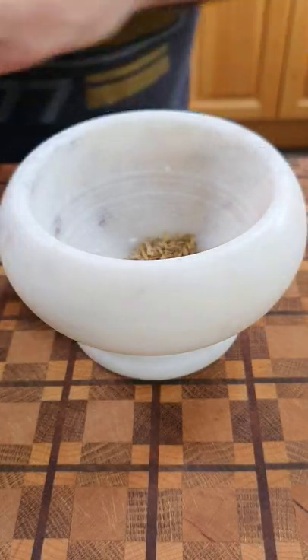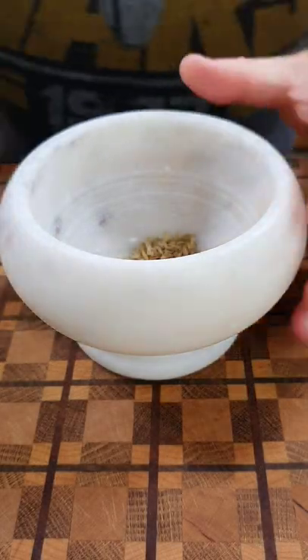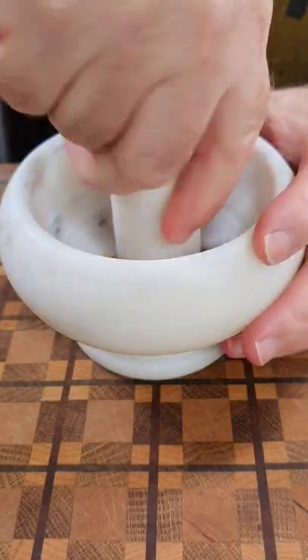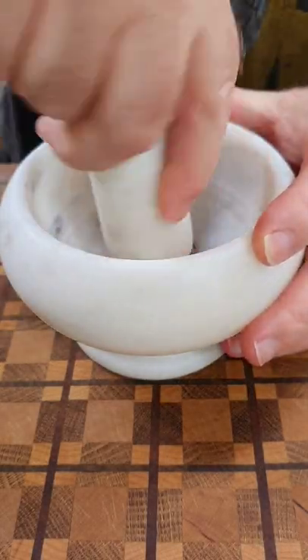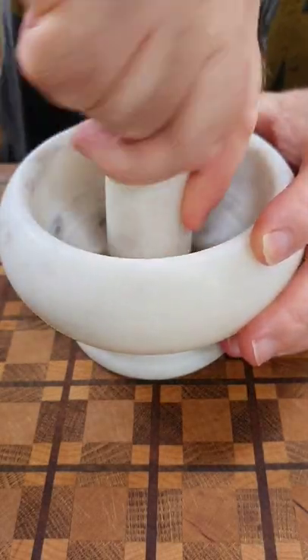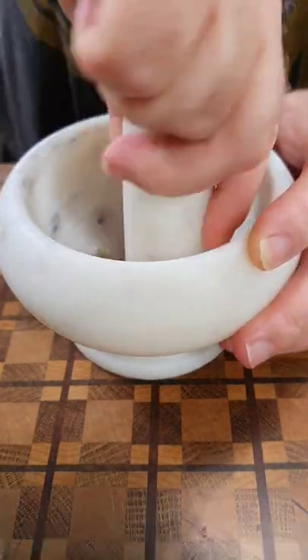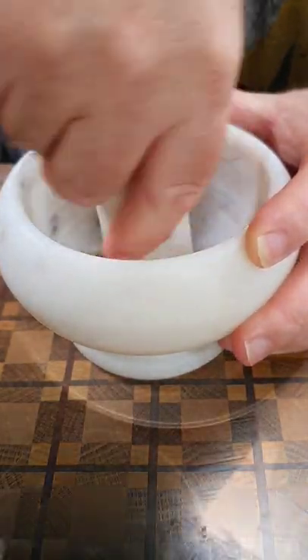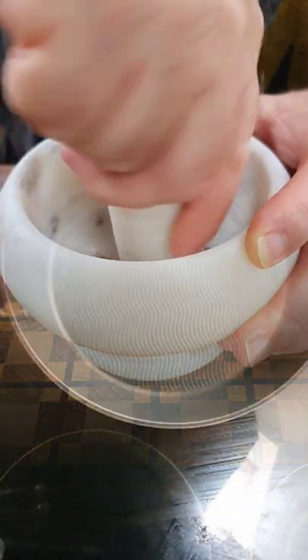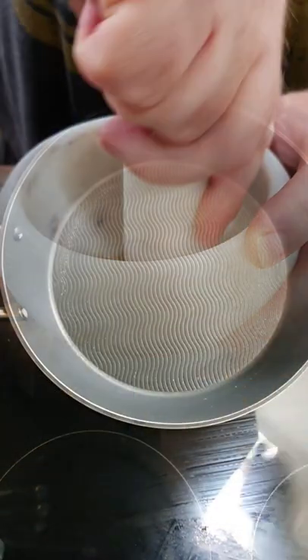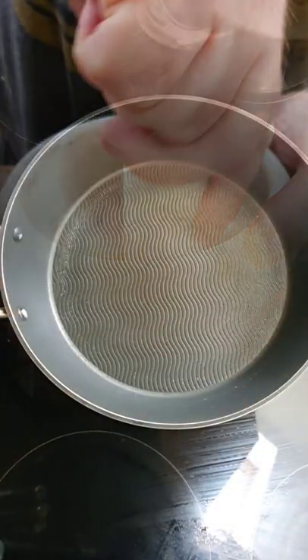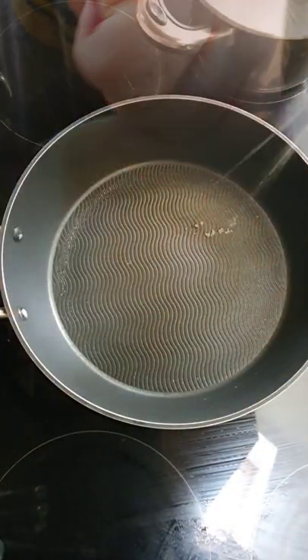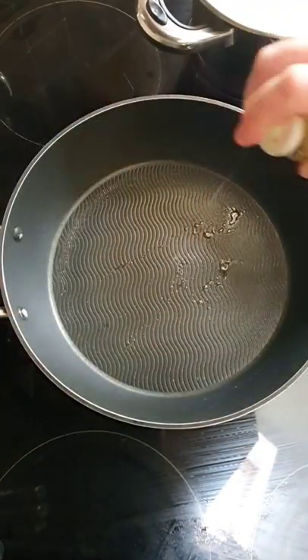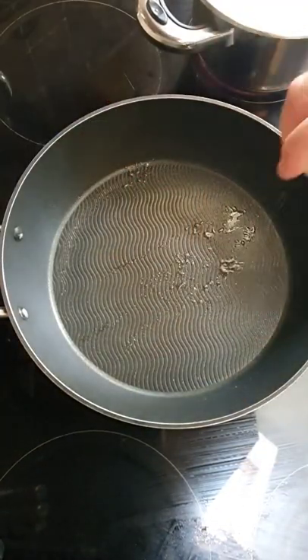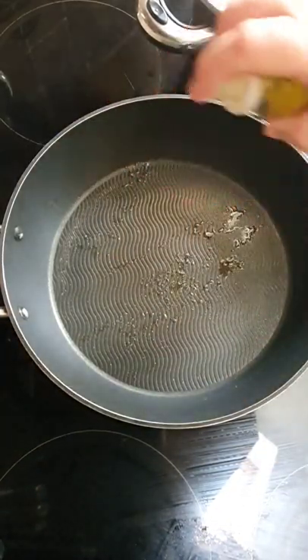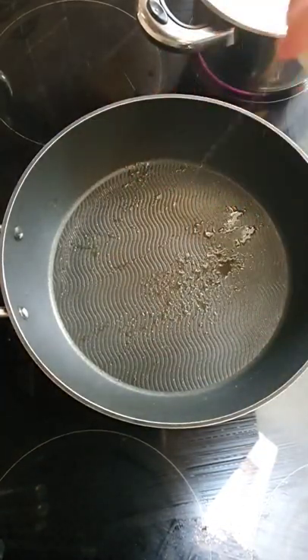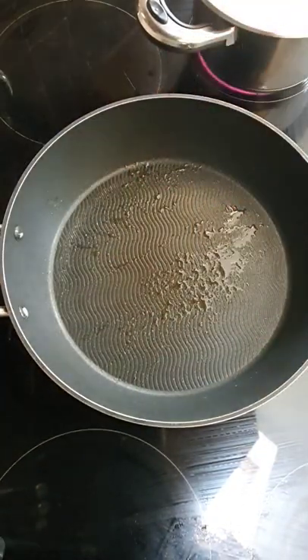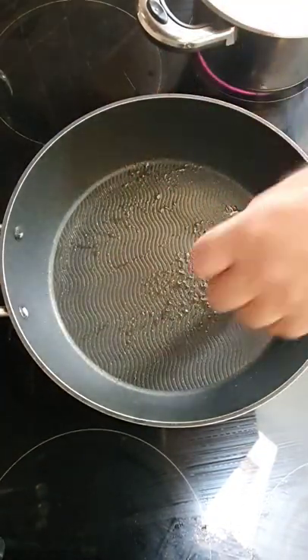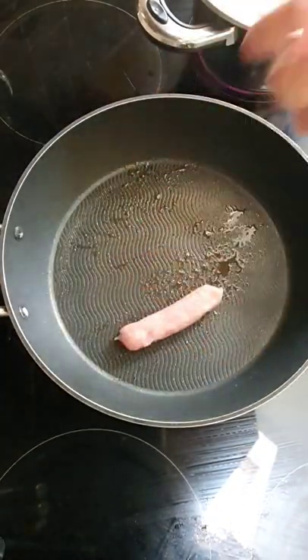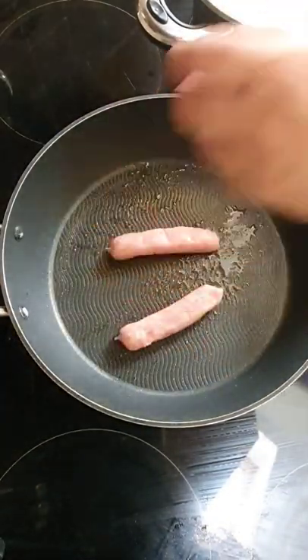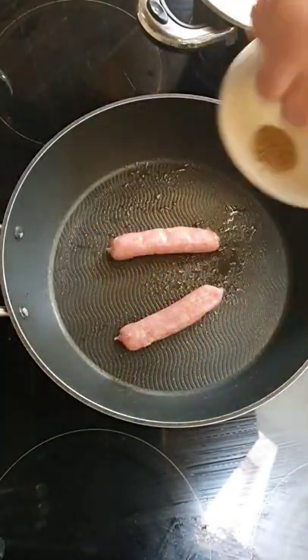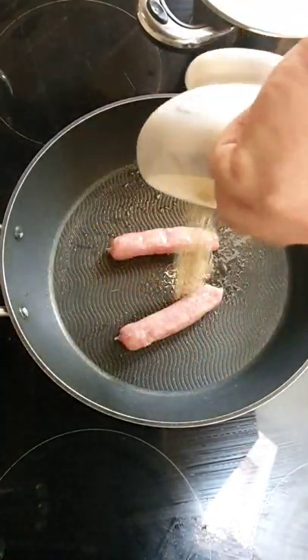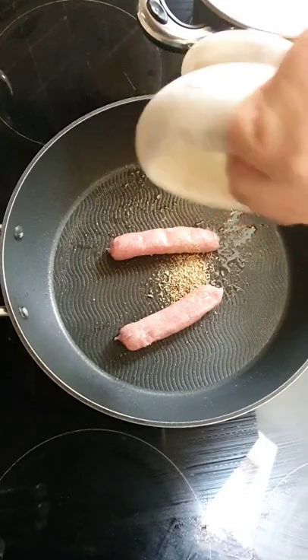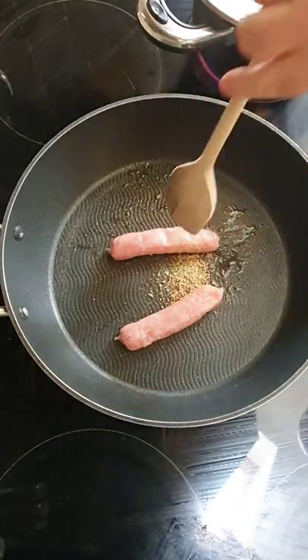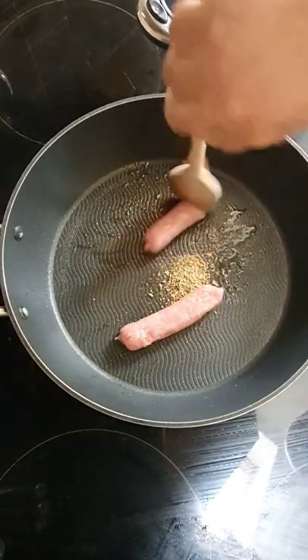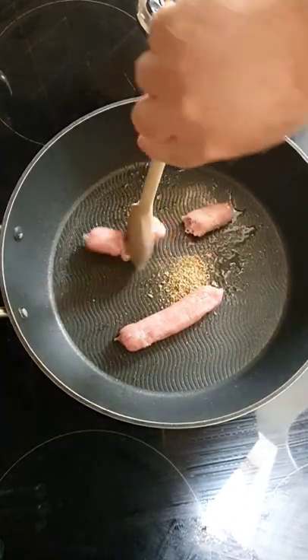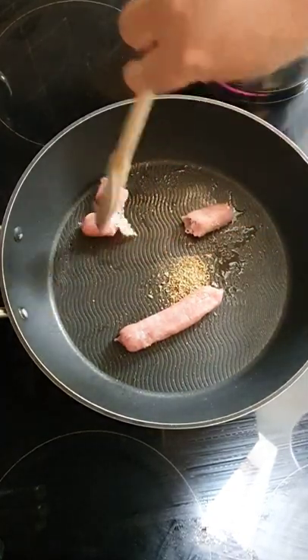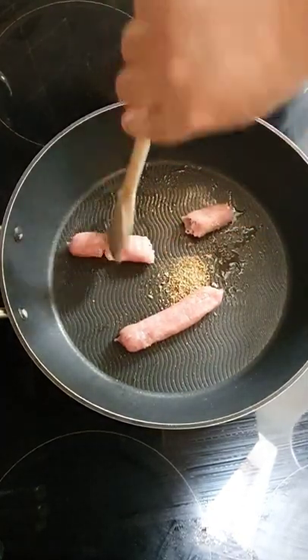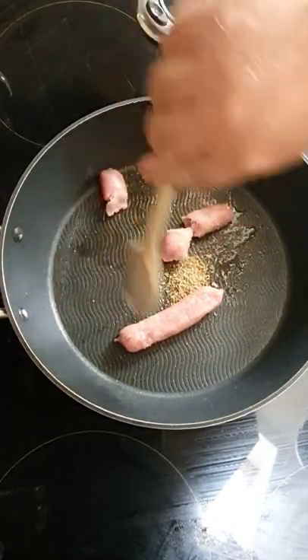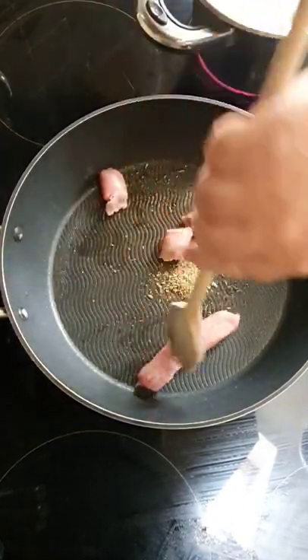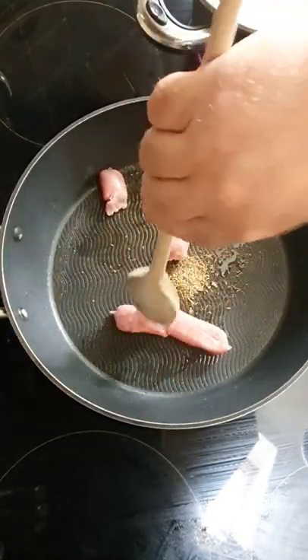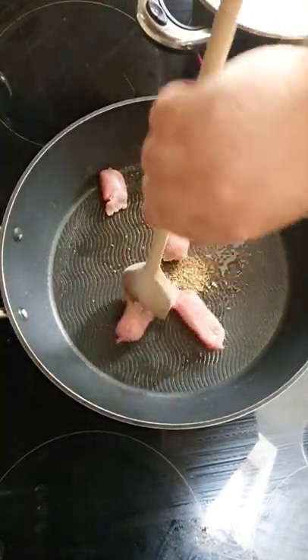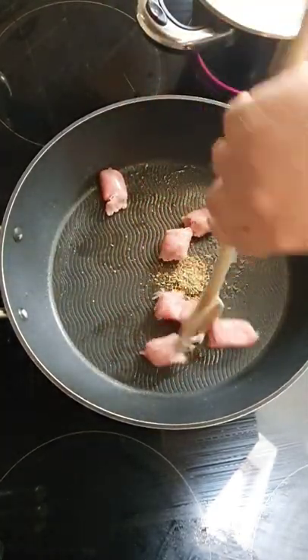Now we'll add half a teaspoon of fennel into a mortar and pestle and just crush that up. Then into a frying pan, spray some low calorie cooking oil and add our sausage and our fennel. Just break them up and let them cook for a couple of minutes until the sausages are fully cooked through.